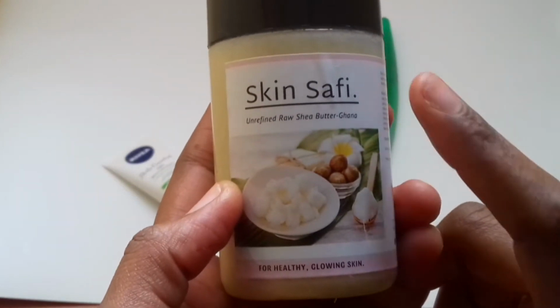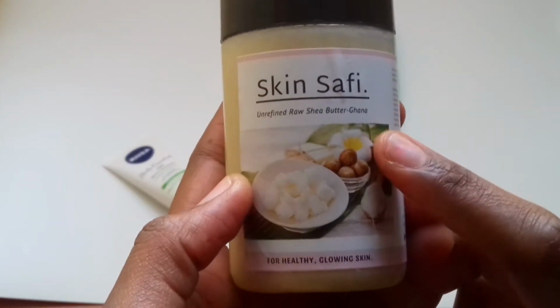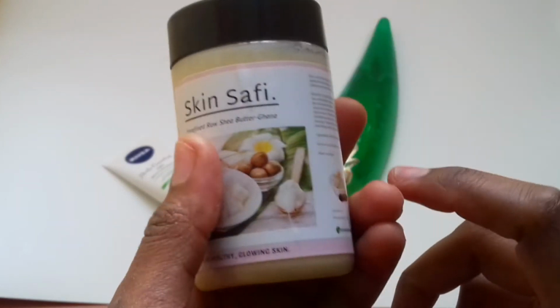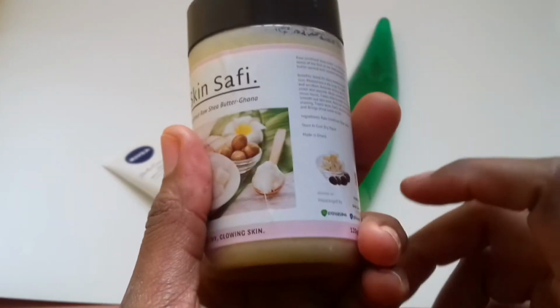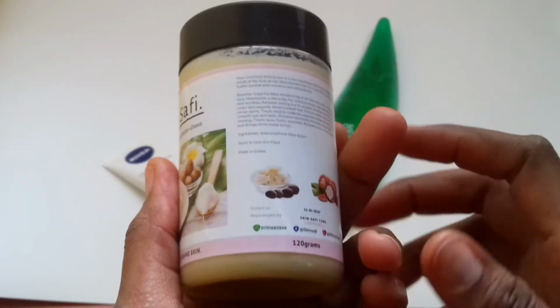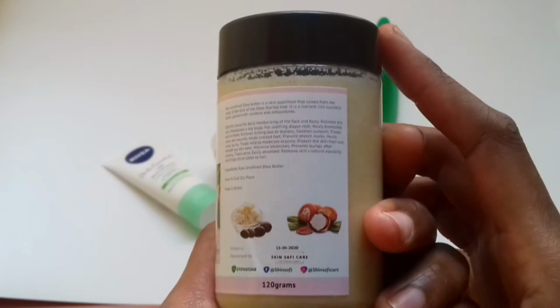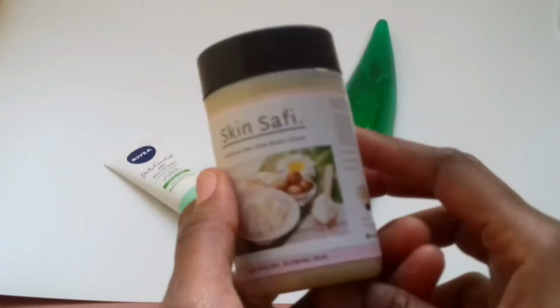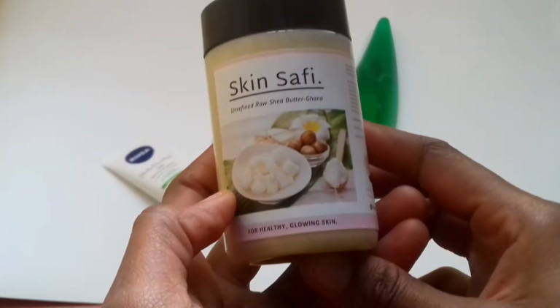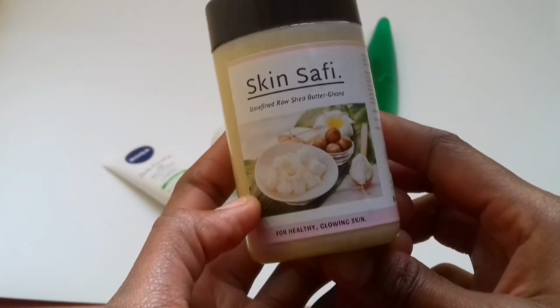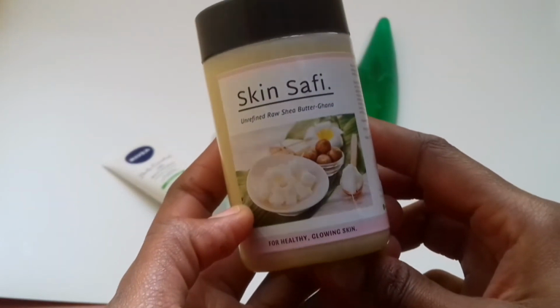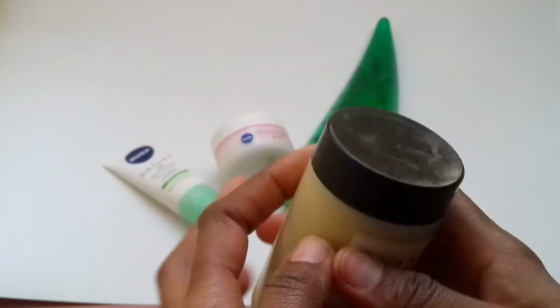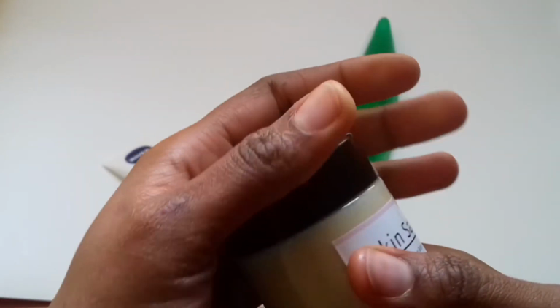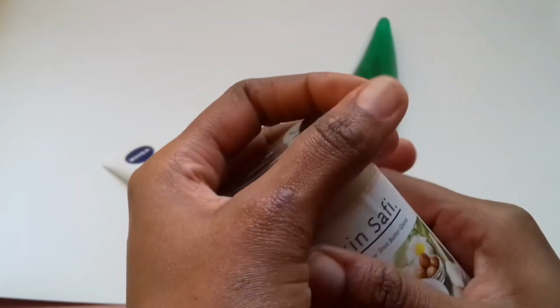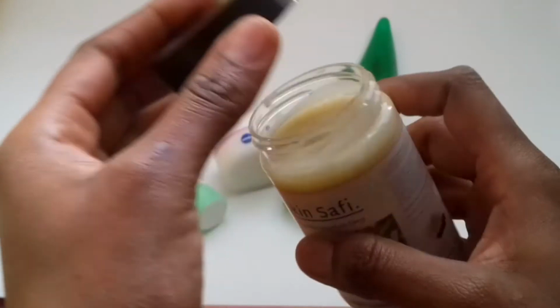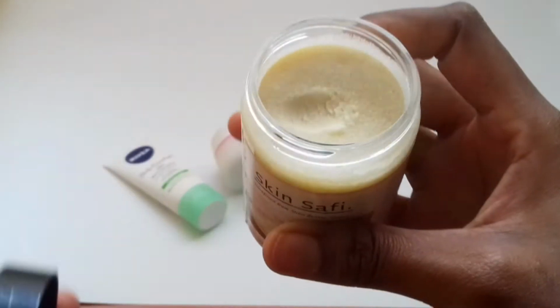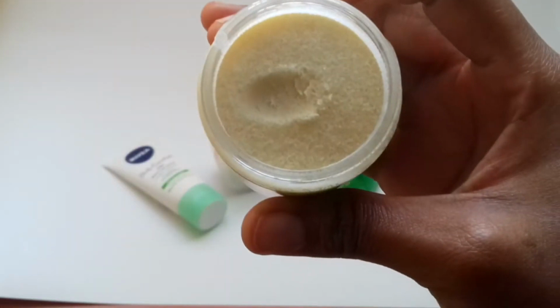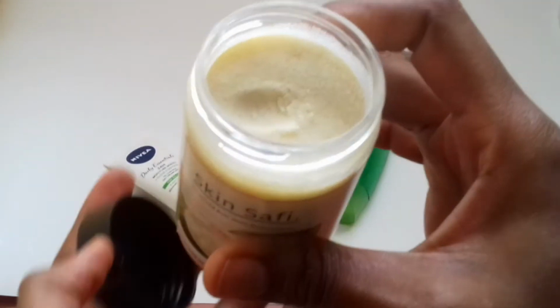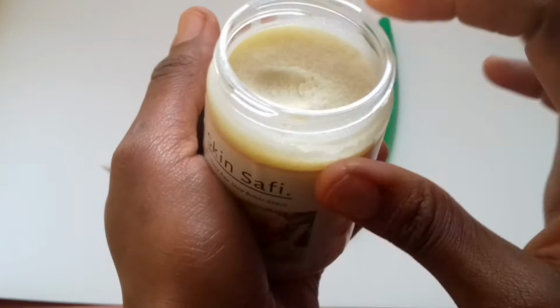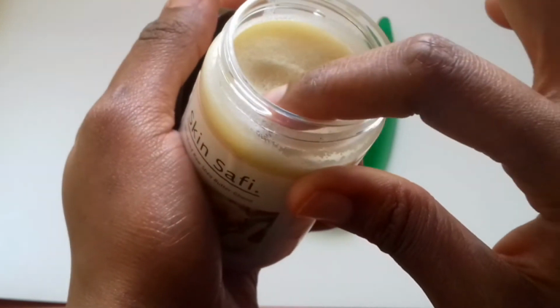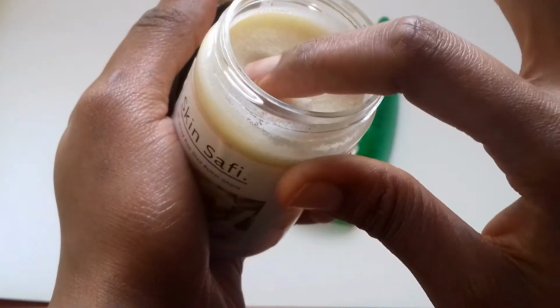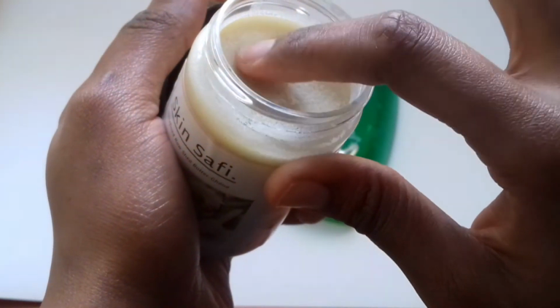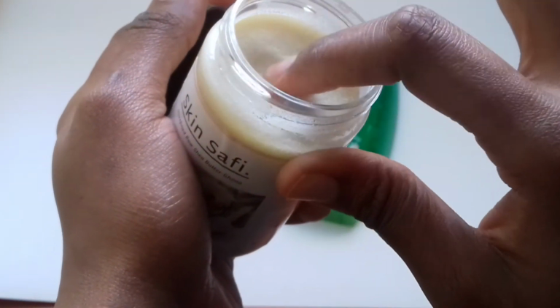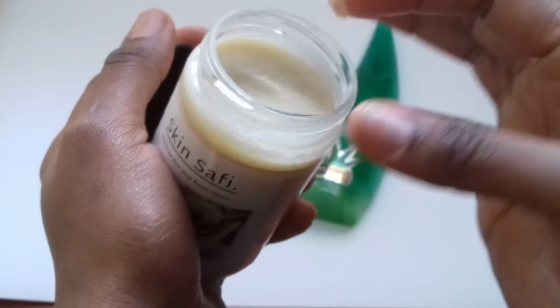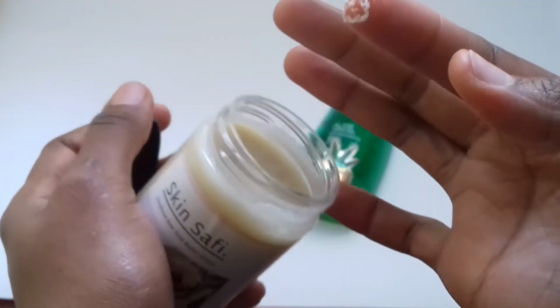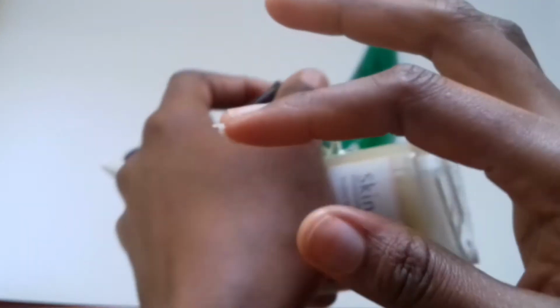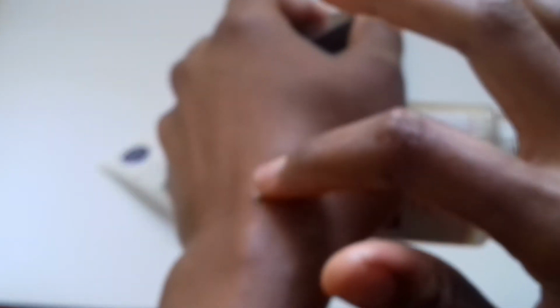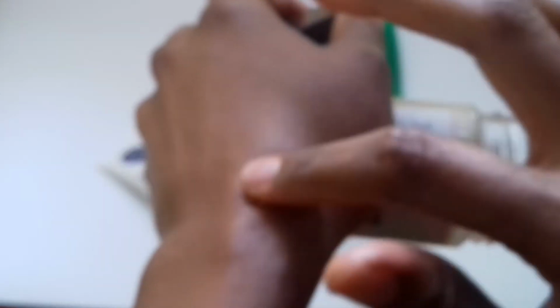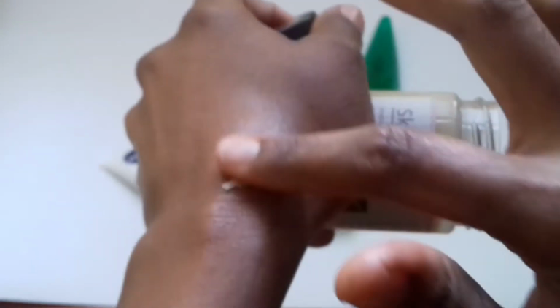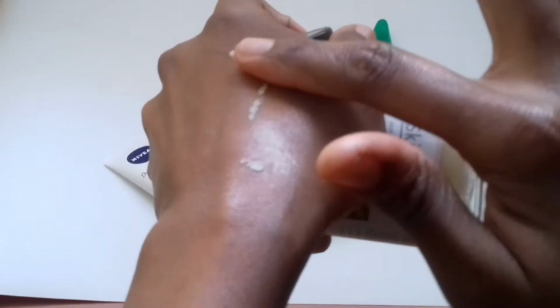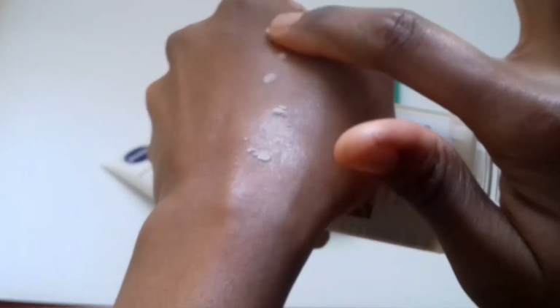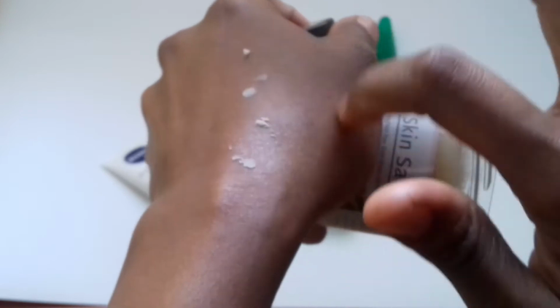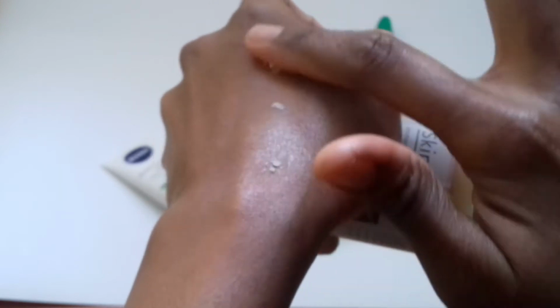It is a raw shea butter, and what I love about this is it is as organic as it can be. It has not been processed — it is as raw as it came from the tree.